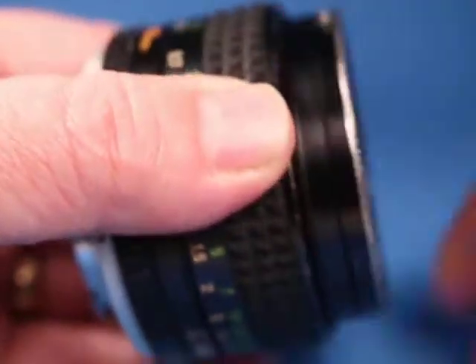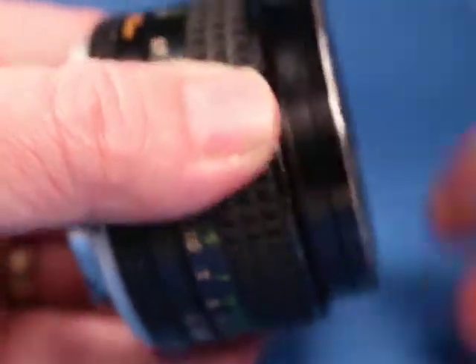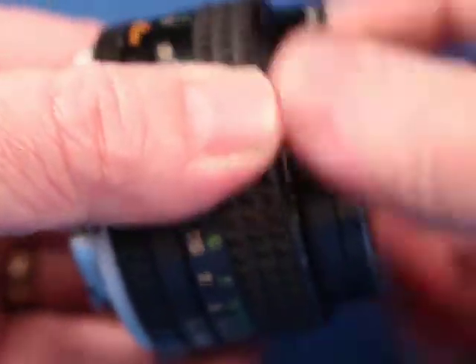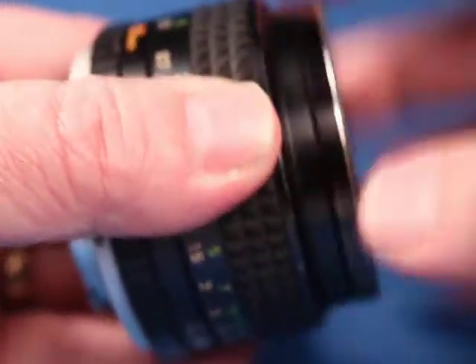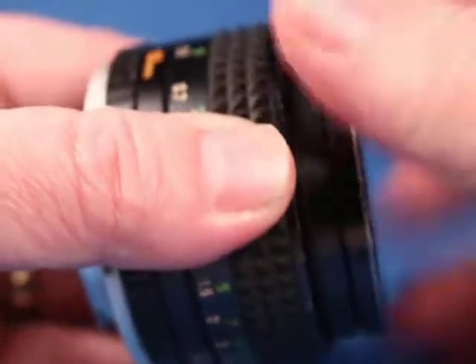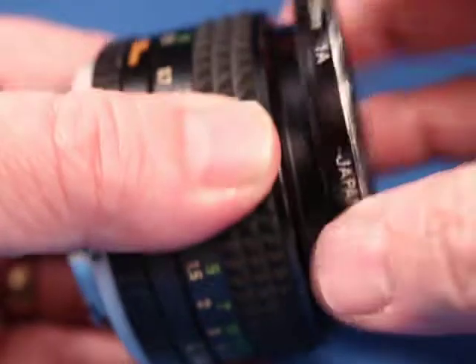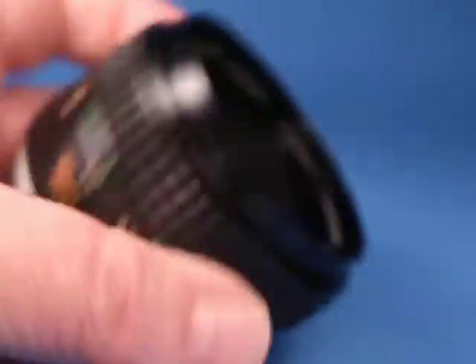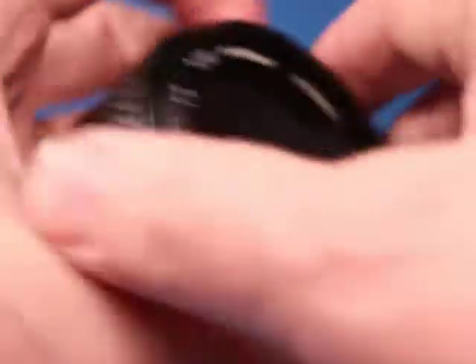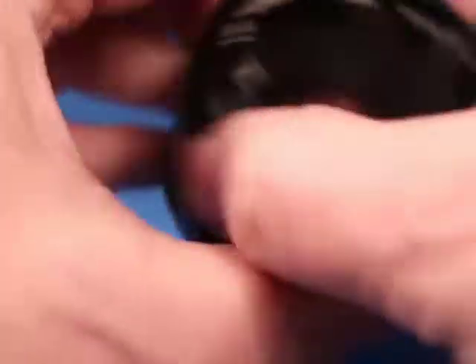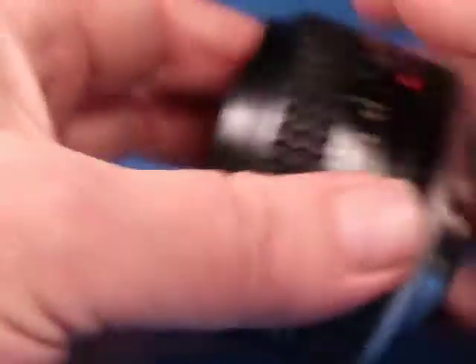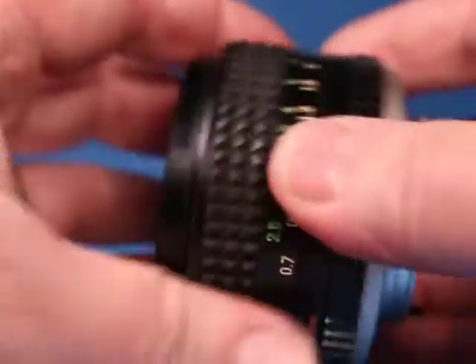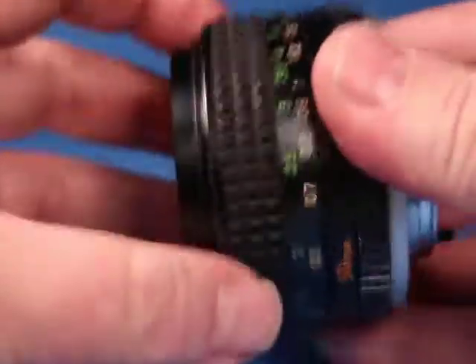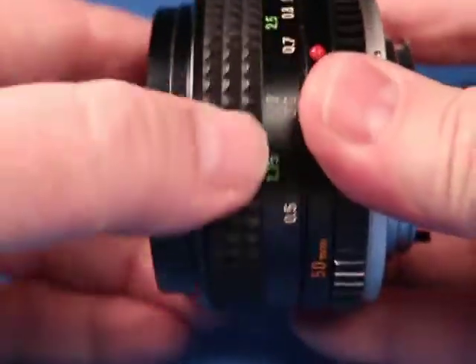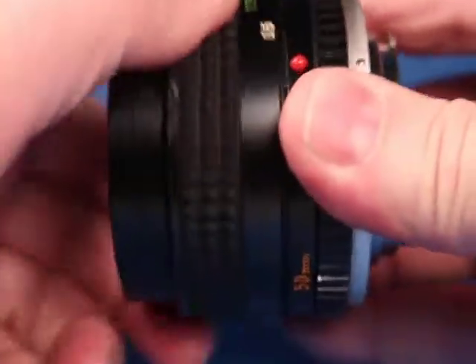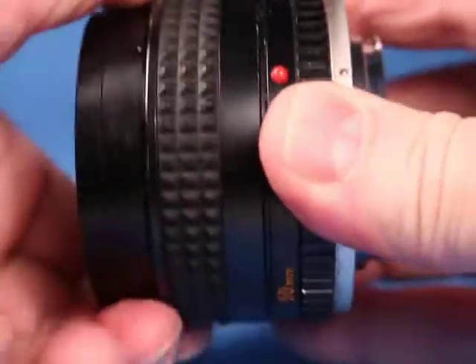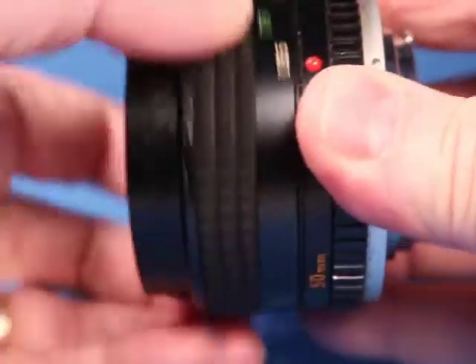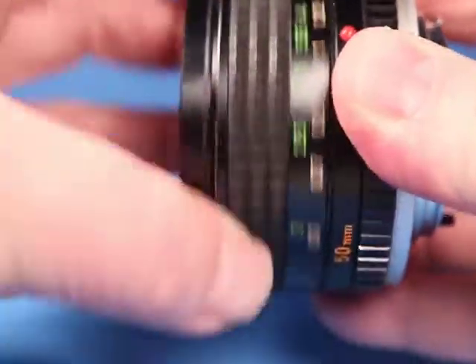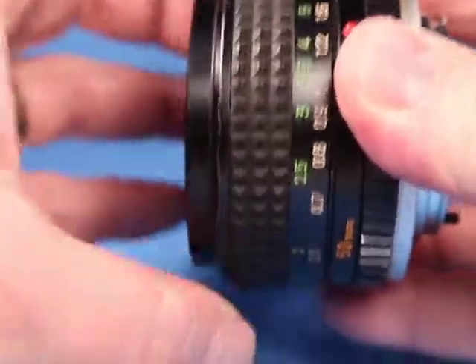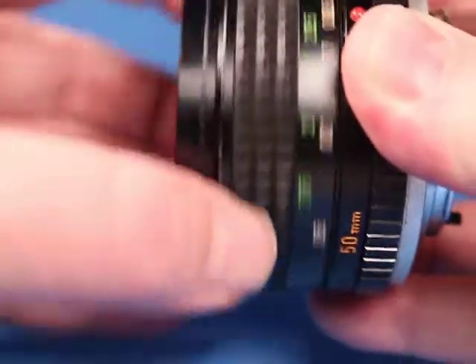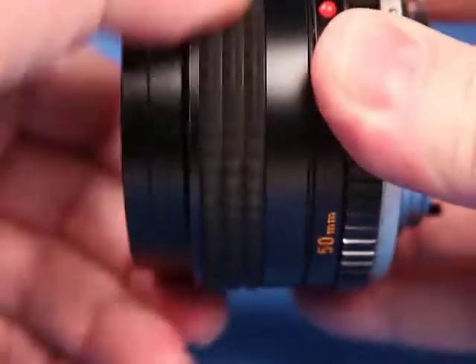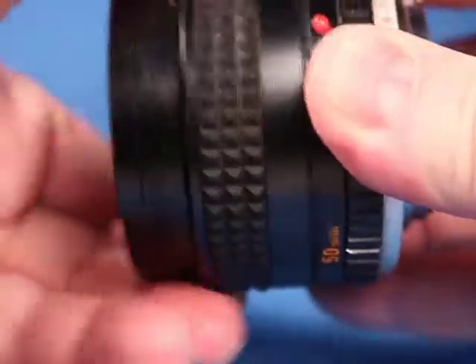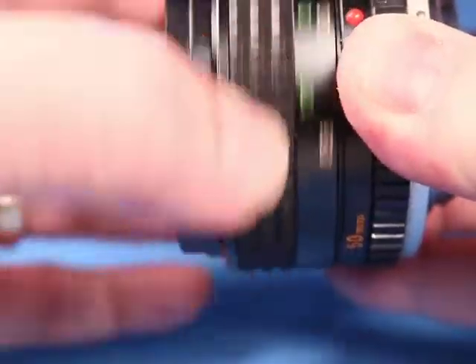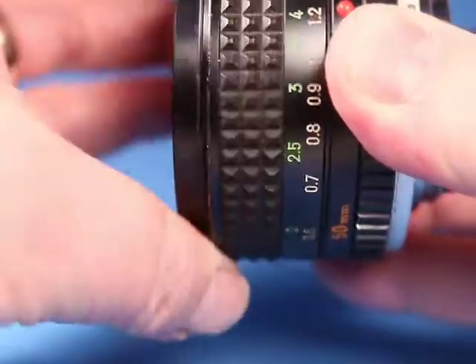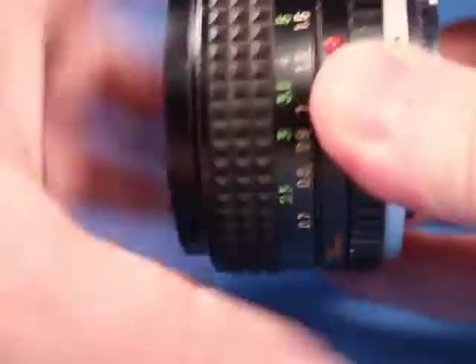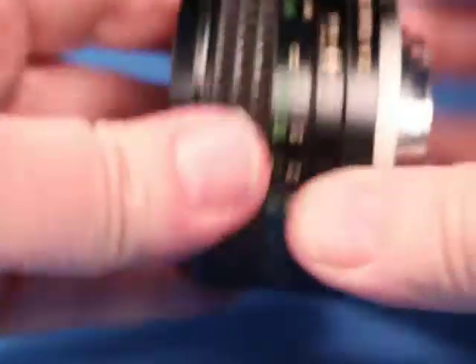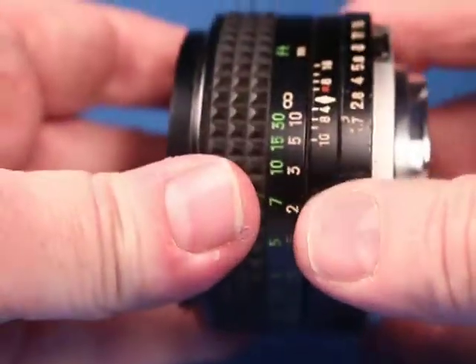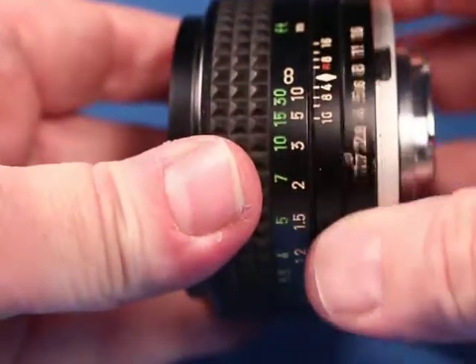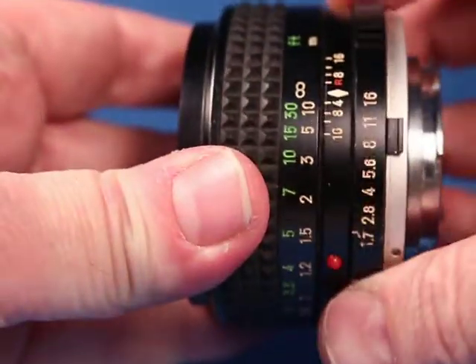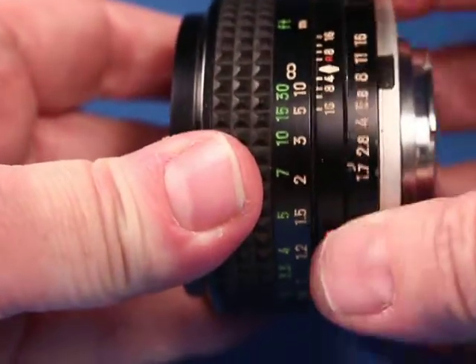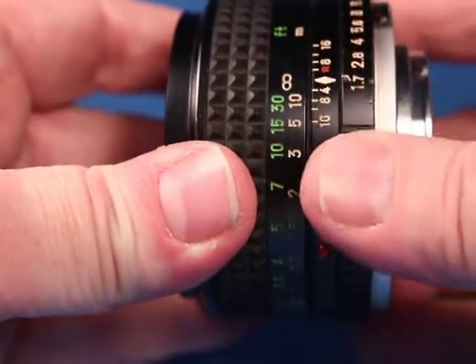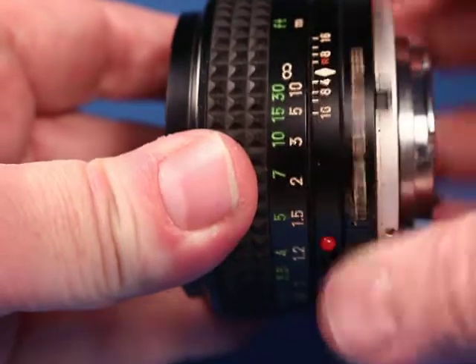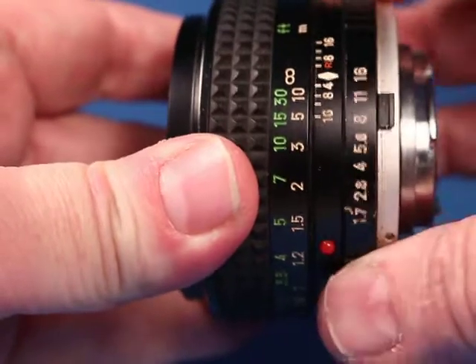You can see that works — filter threads are good. Look at the focus; the focus is nice. The aperture ring has nice clicks.